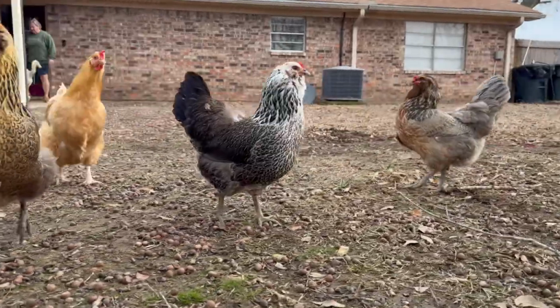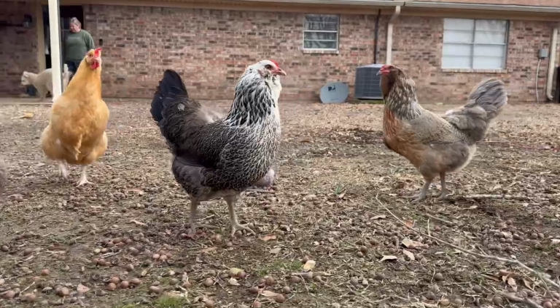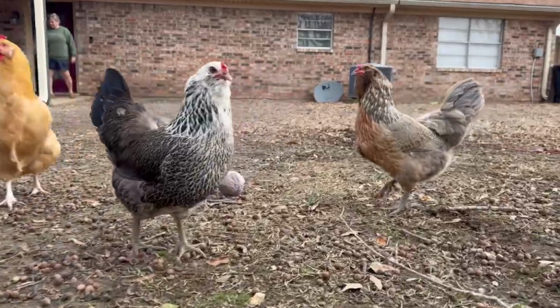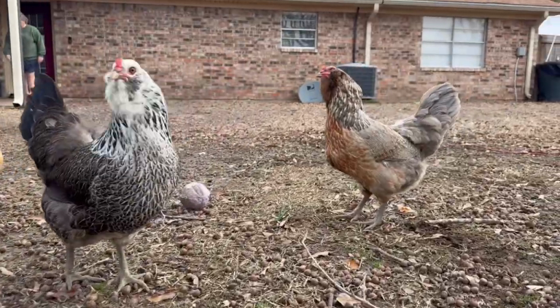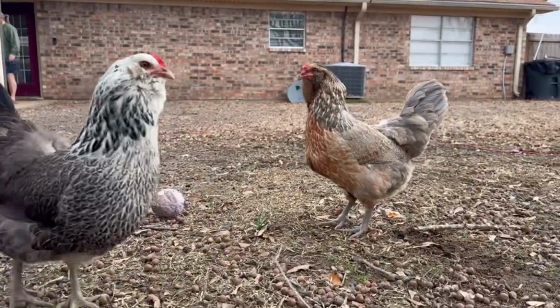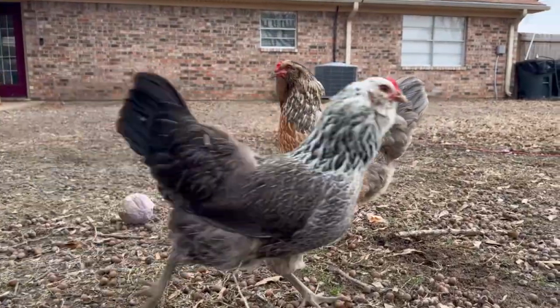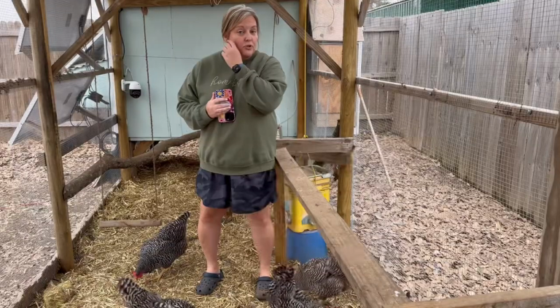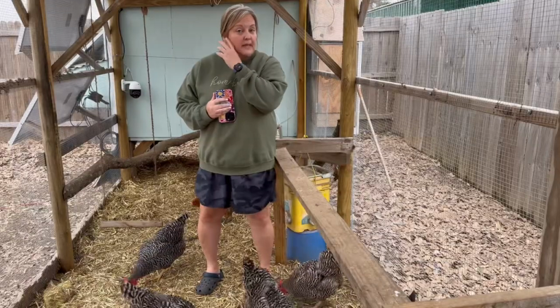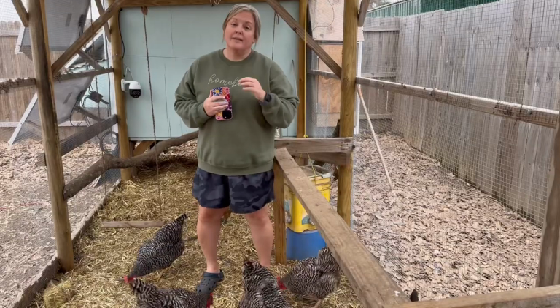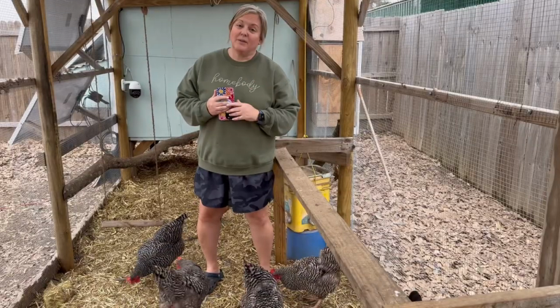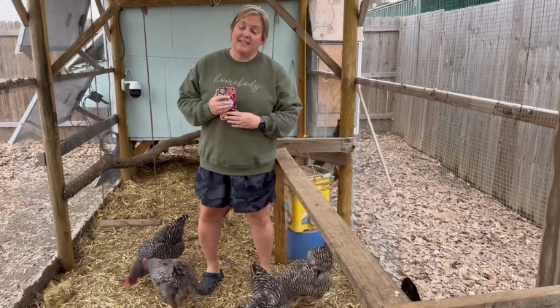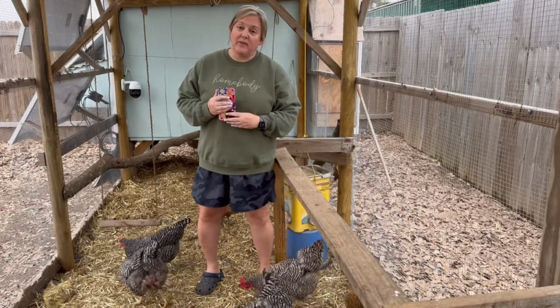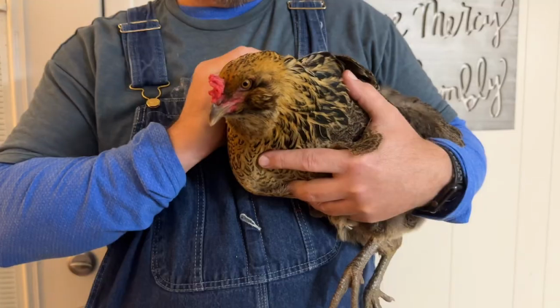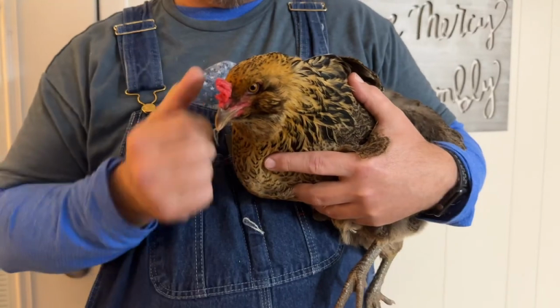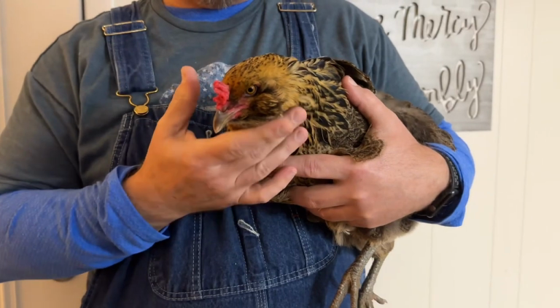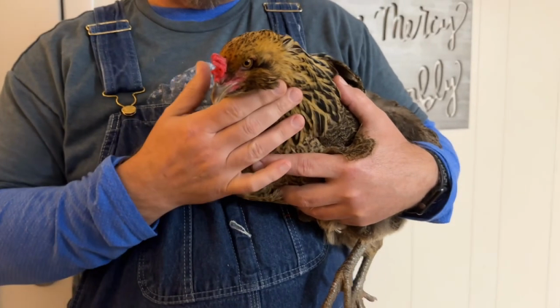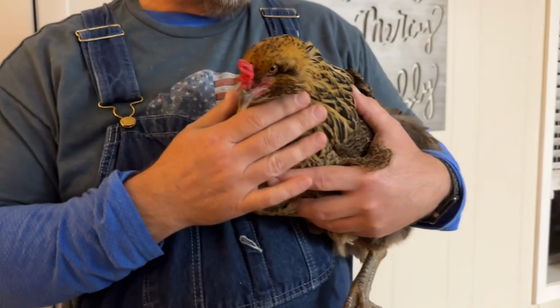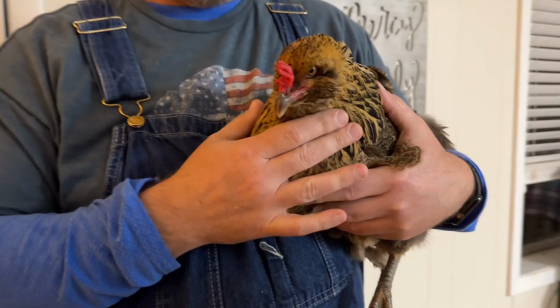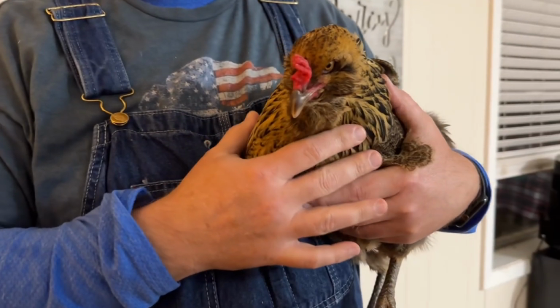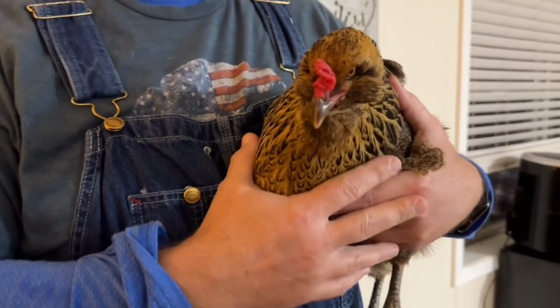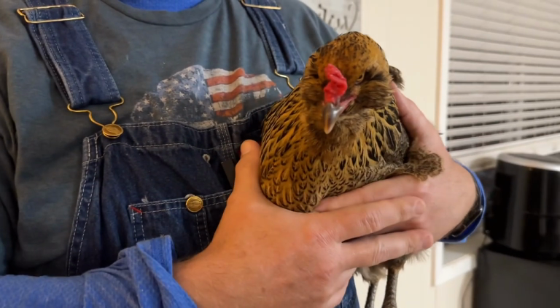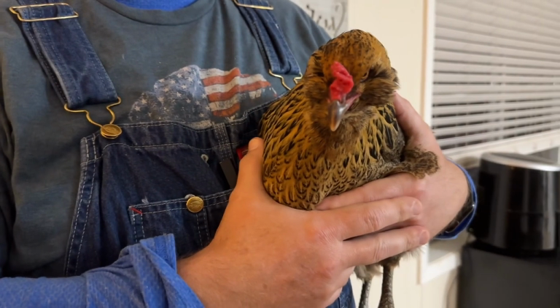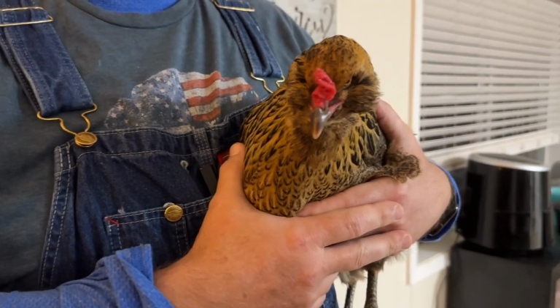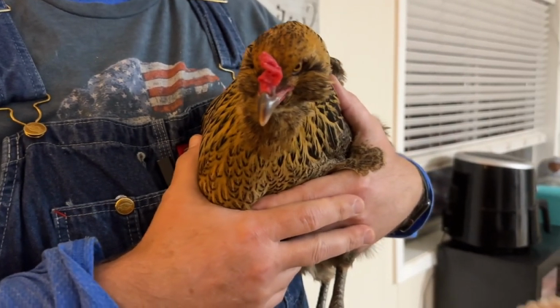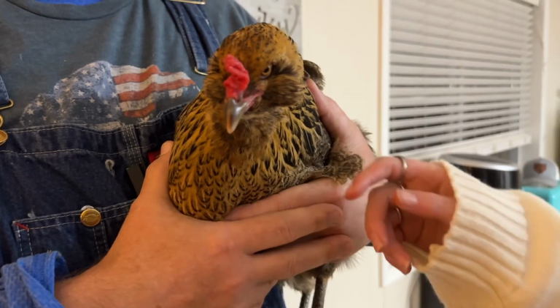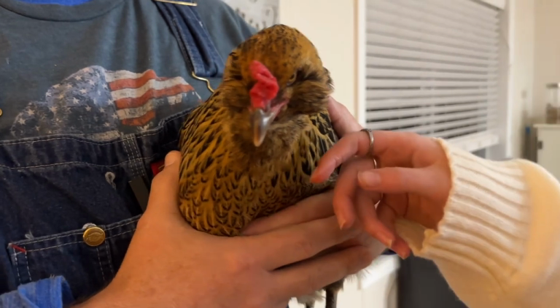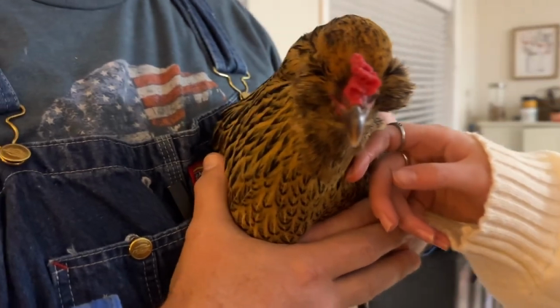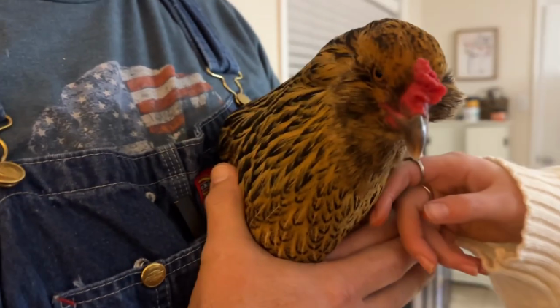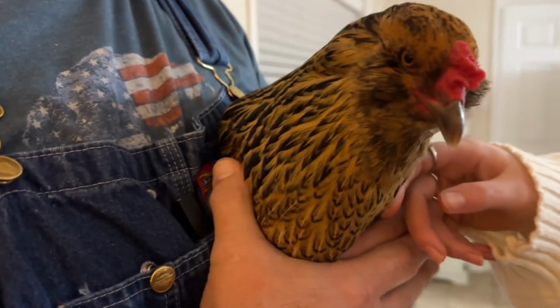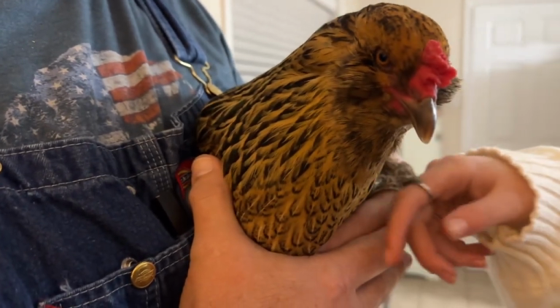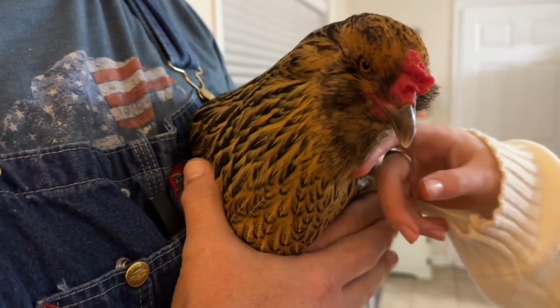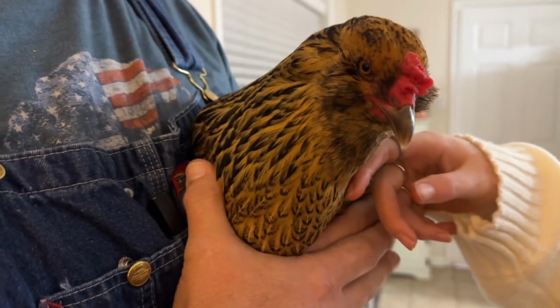And Fred — if you've seen that before on any of our social media — well, rest in peace, Fred. You can see that the Easter Eggers have beautiful feathers. Some of them have the muffs and the beards, and they have grayish, greenish legs.